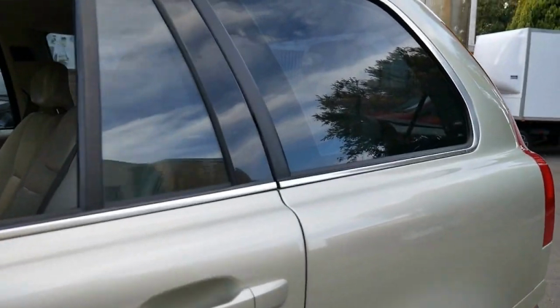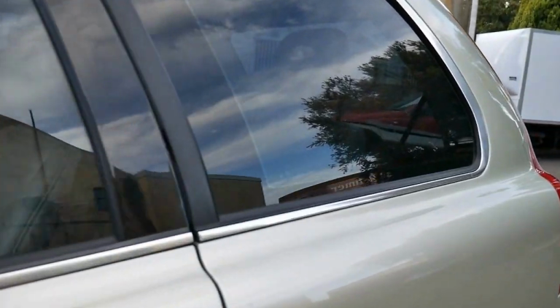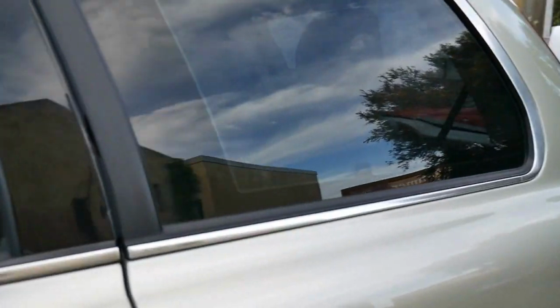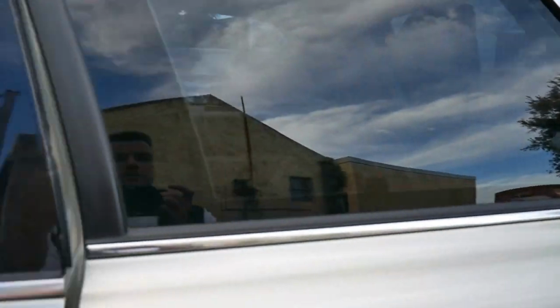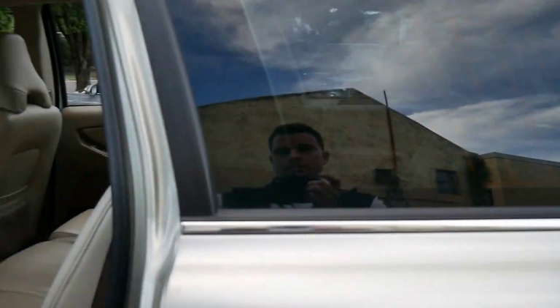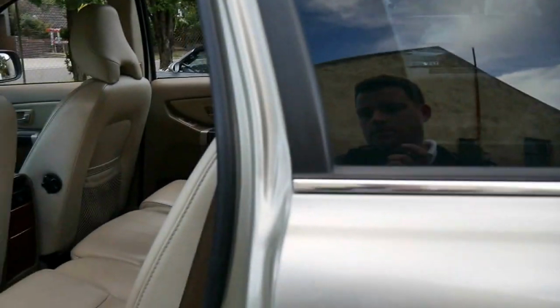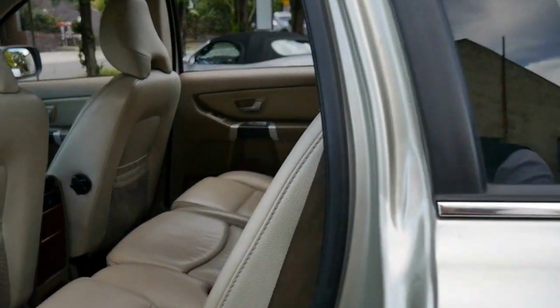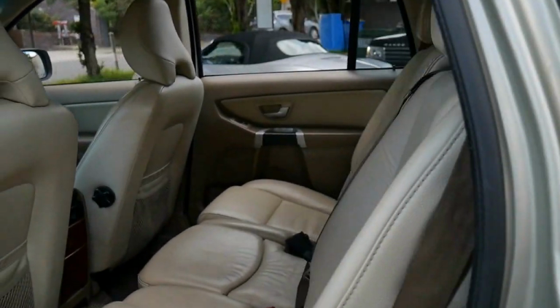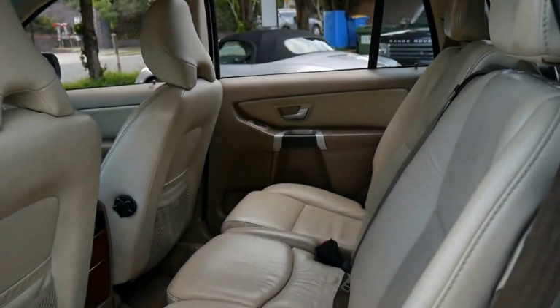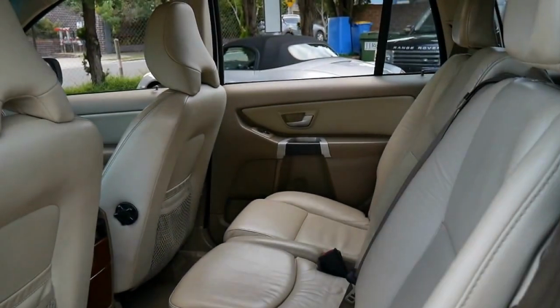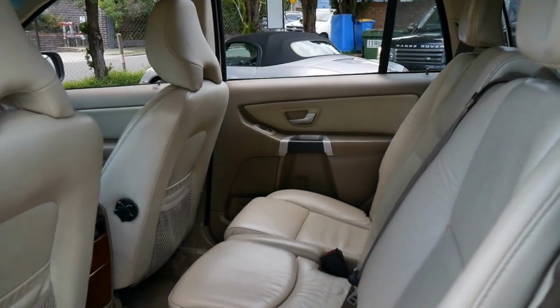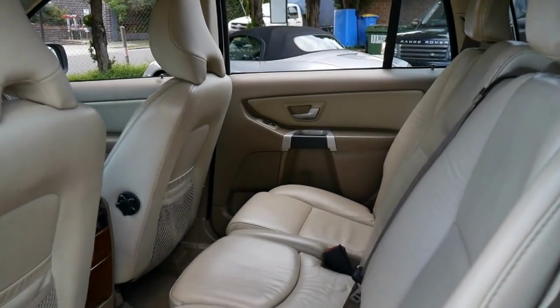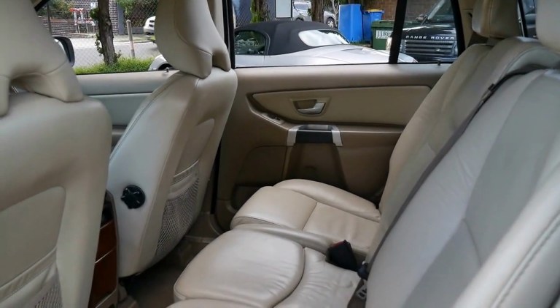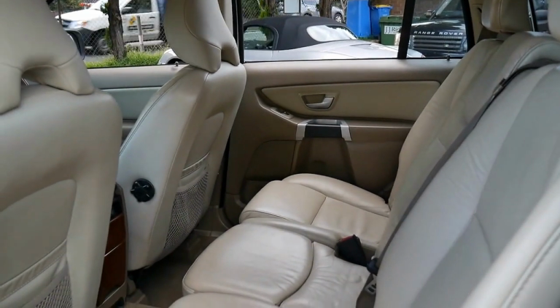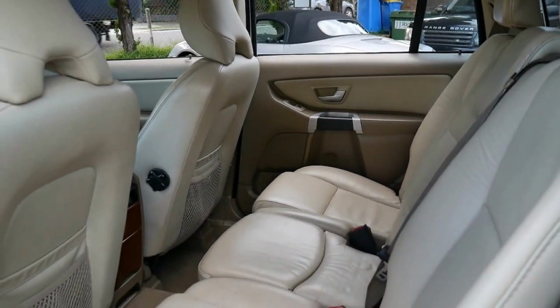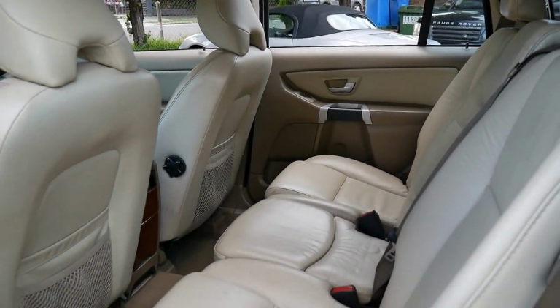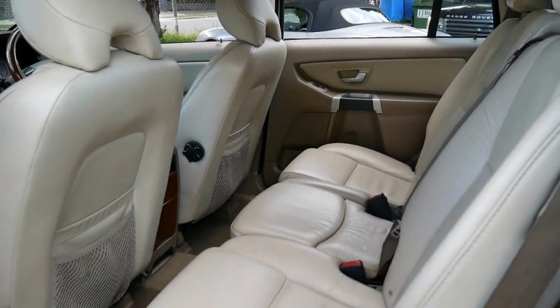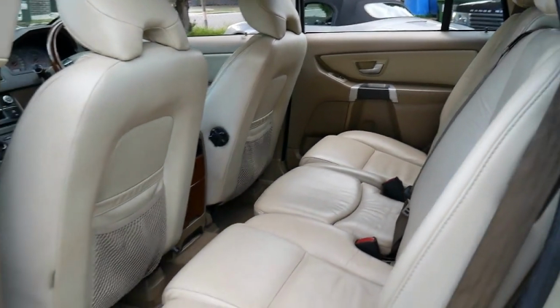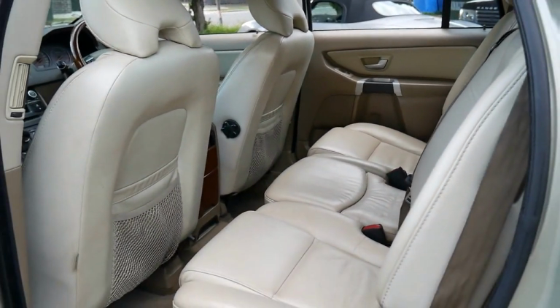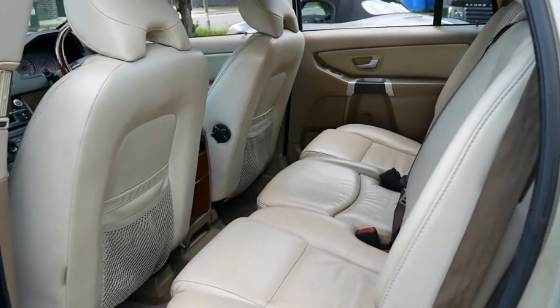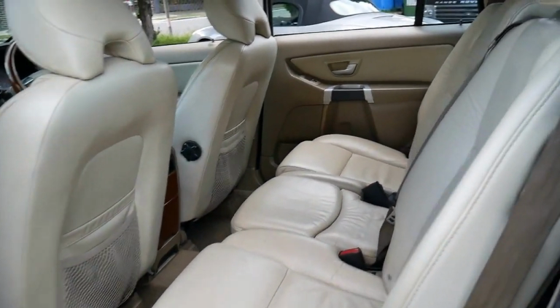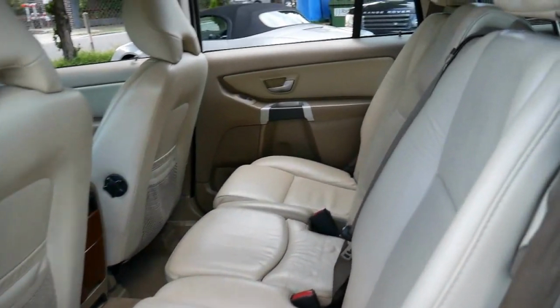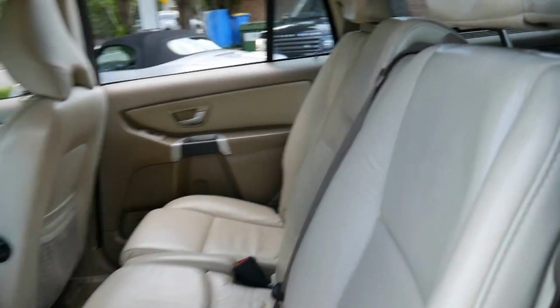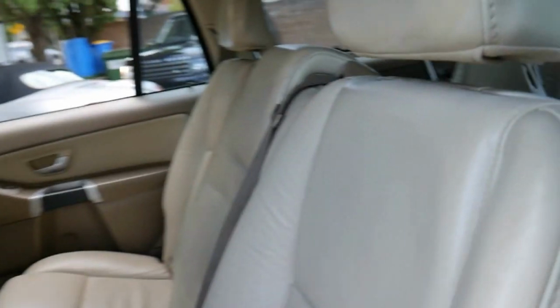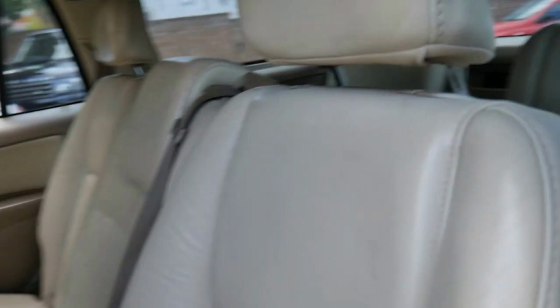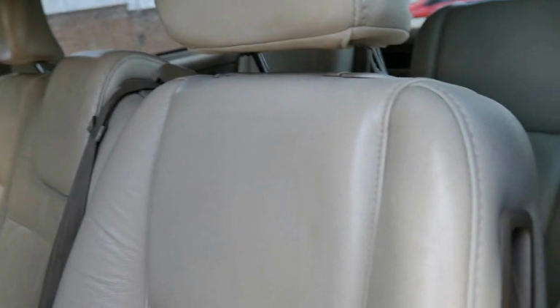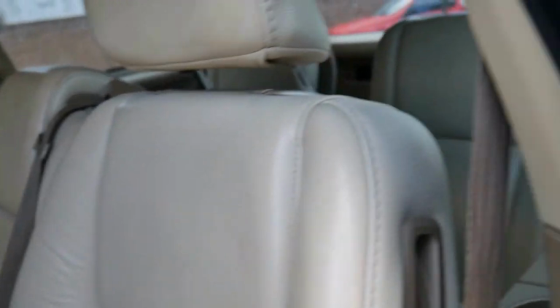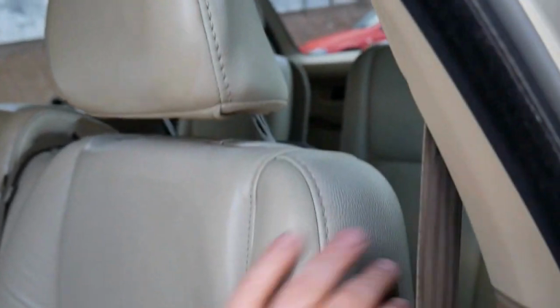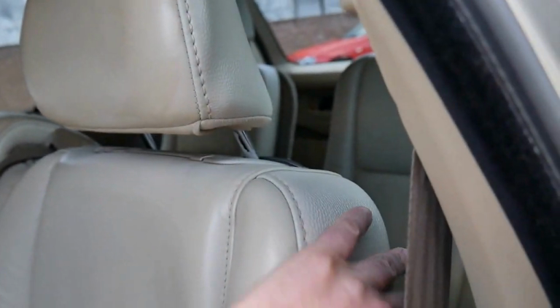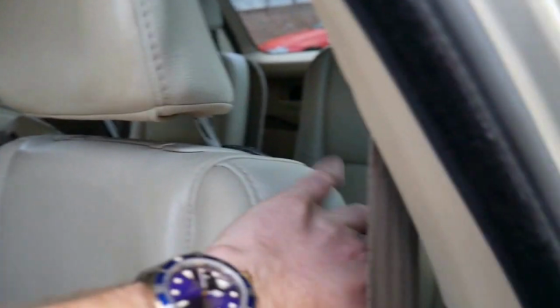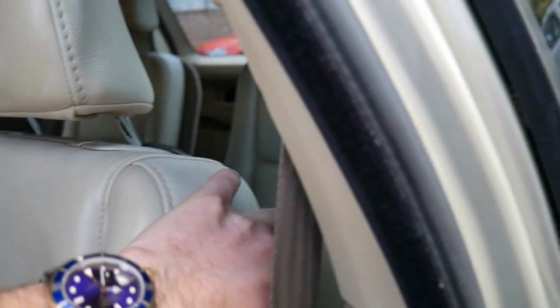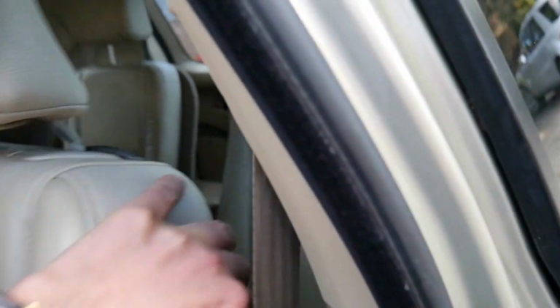It's got tinted windows. The good thing about this car is it's had two owners, and both owners have kept receipts since the car was brand new.